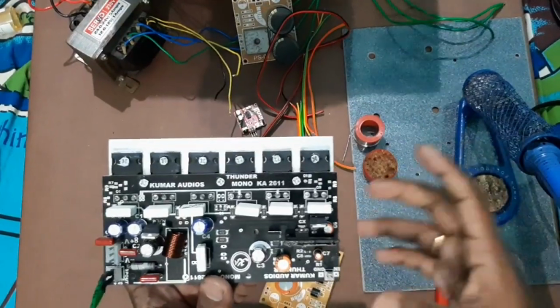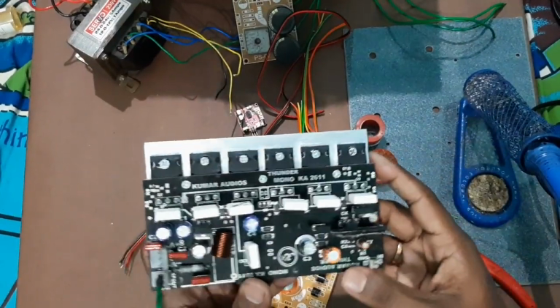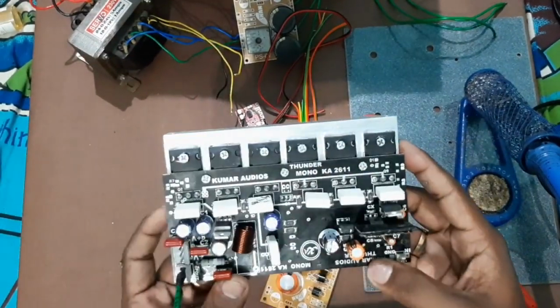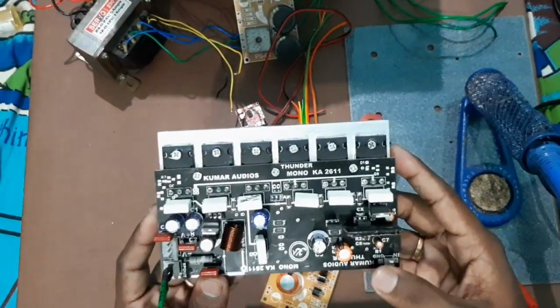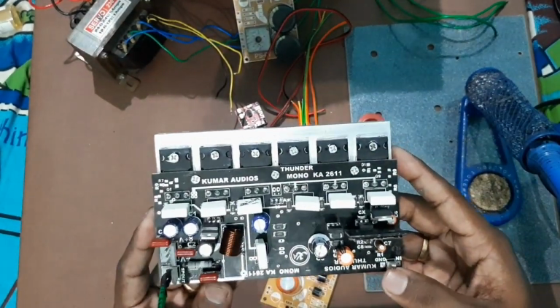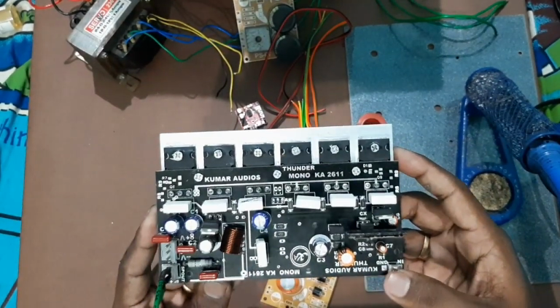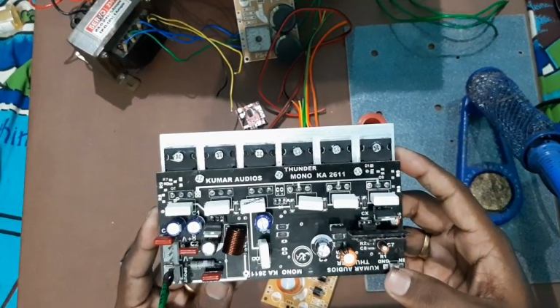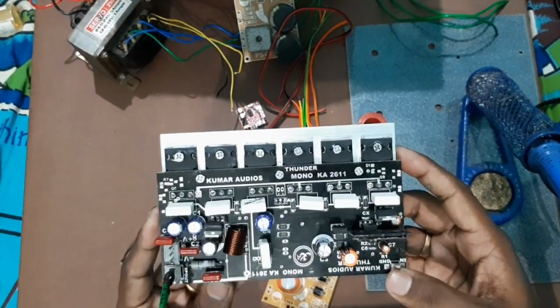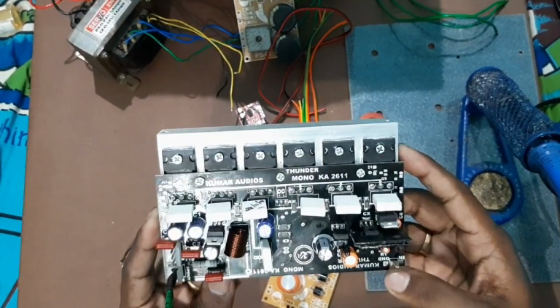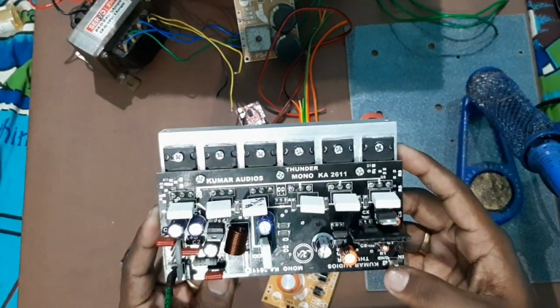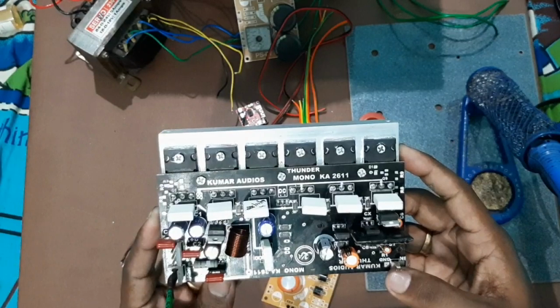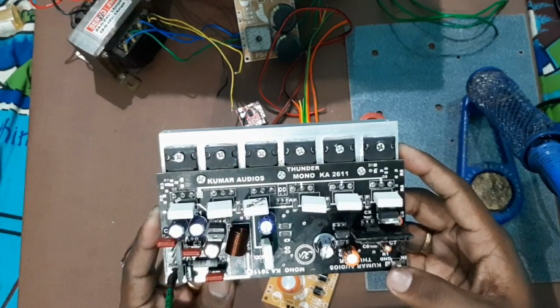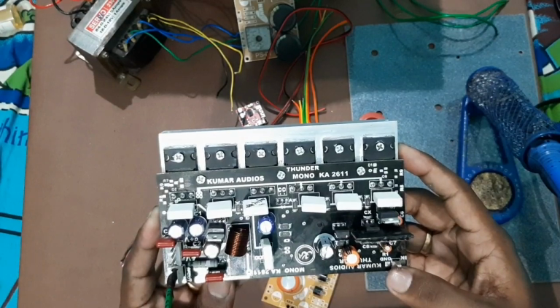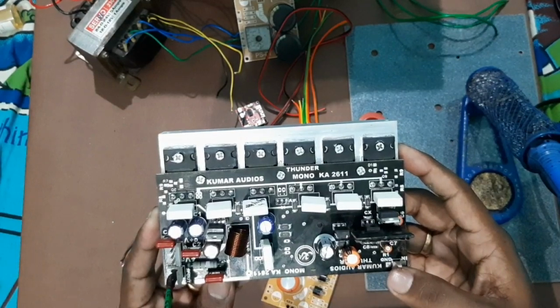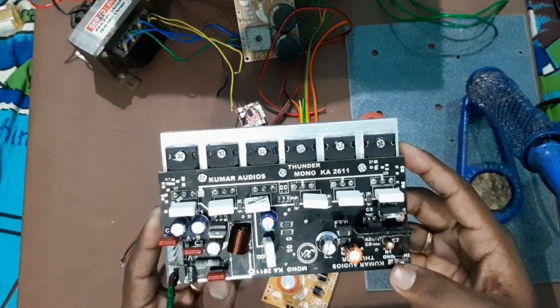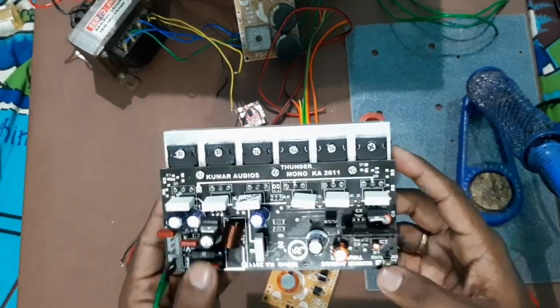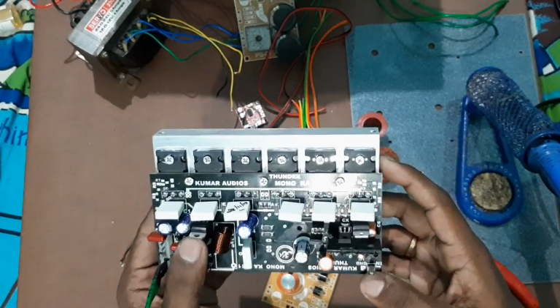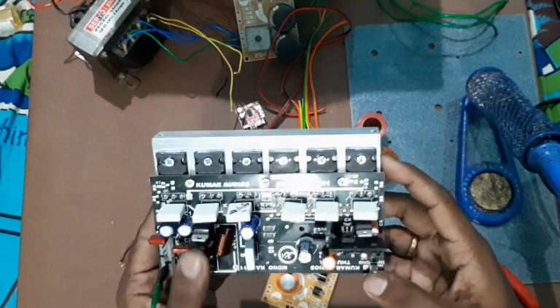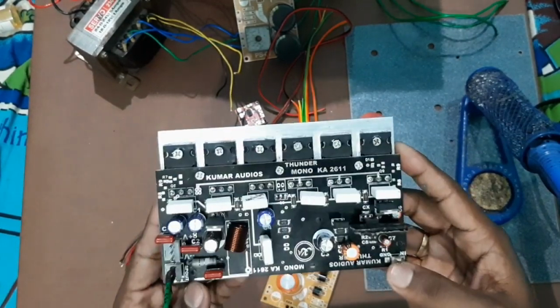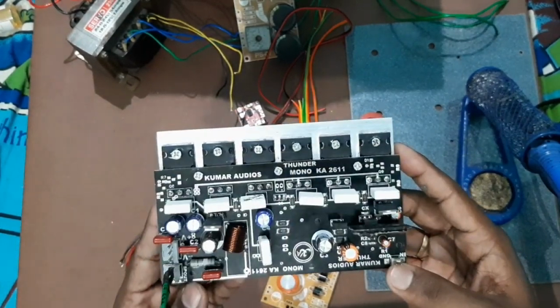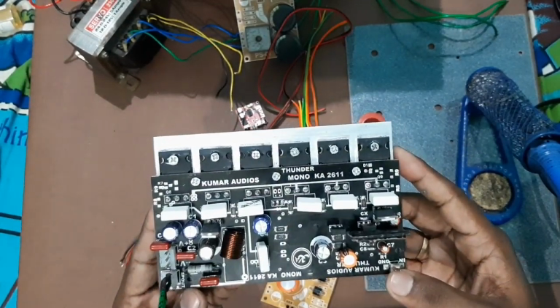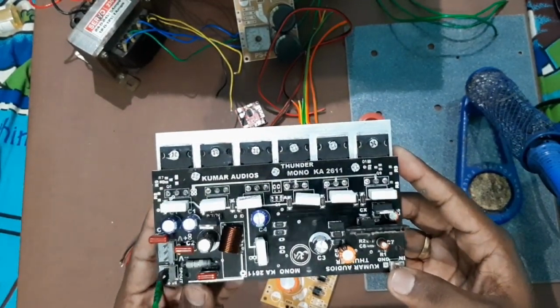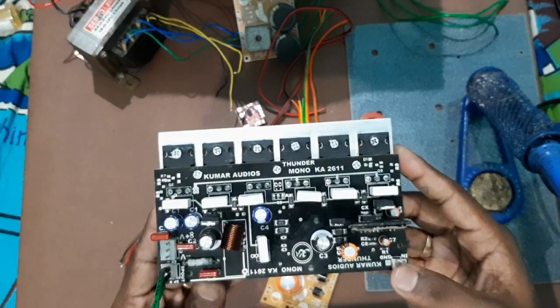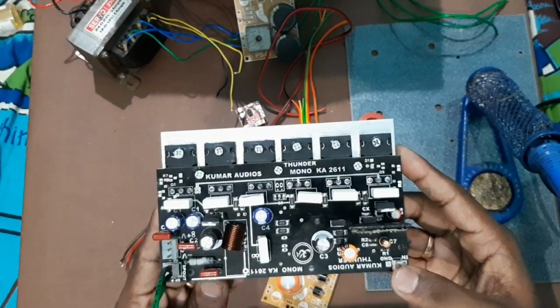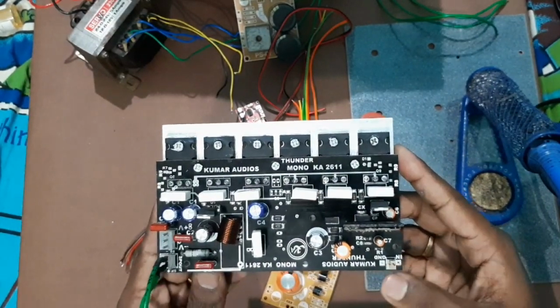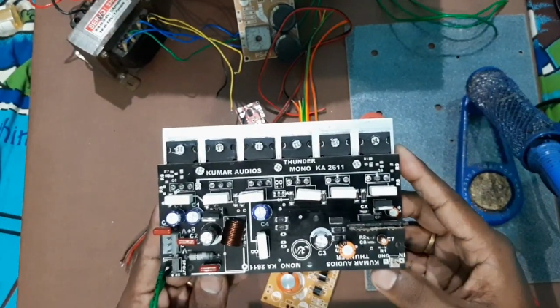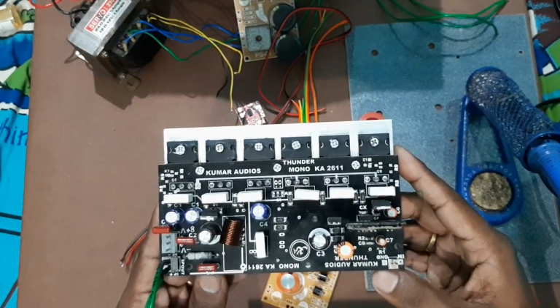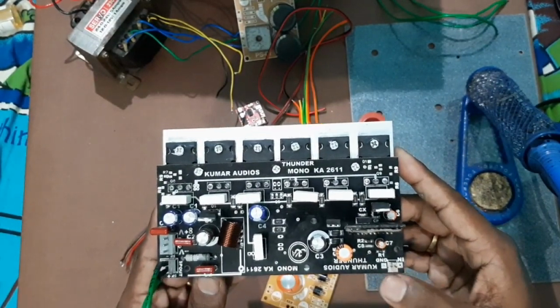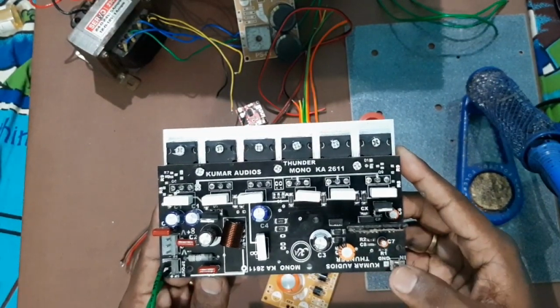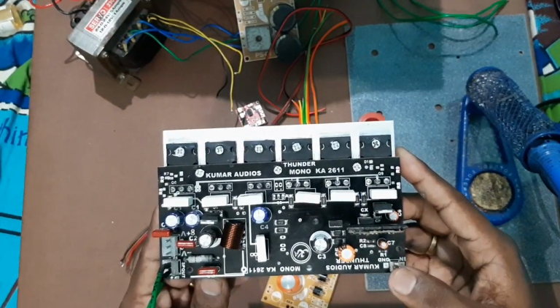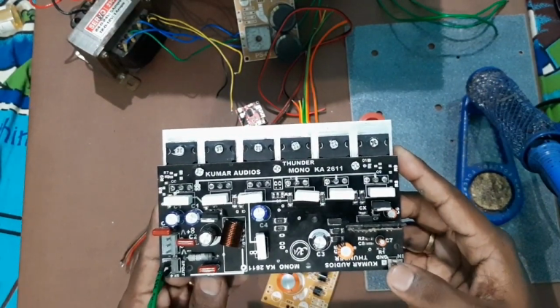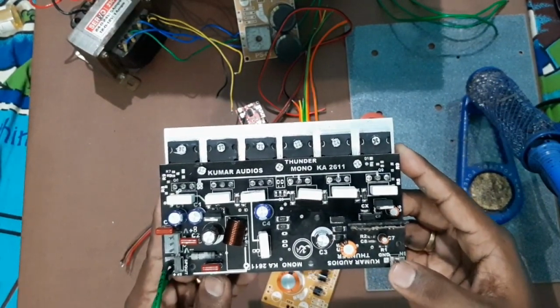Hi friends, we are going to check the 300W output from the Kumar Radios mono transistor board. We are going to check the connections first, and we are going to check the 10-inch subwoofer and its output.